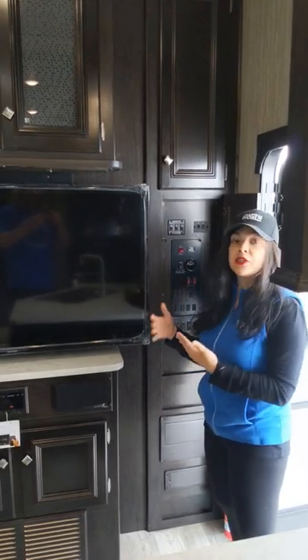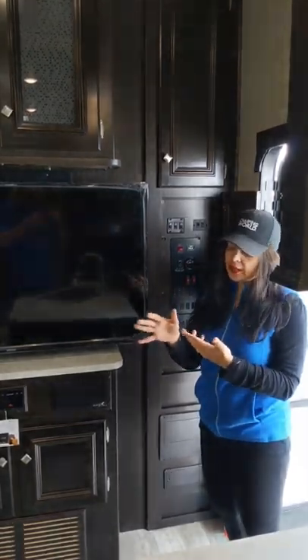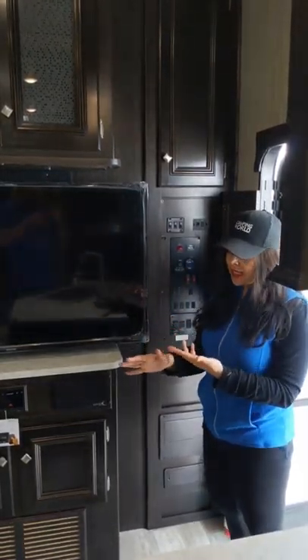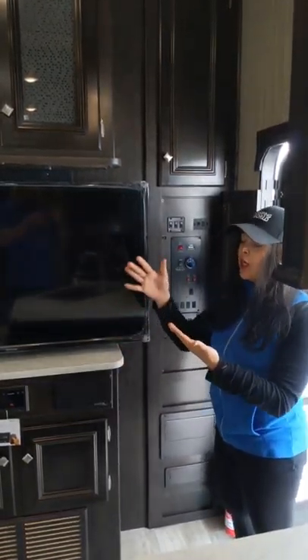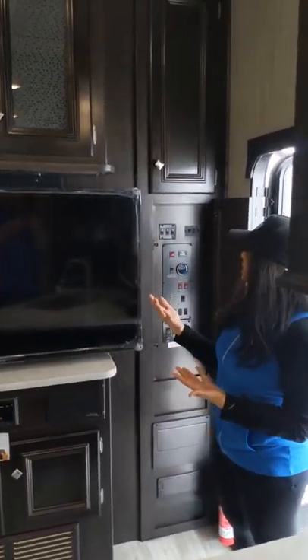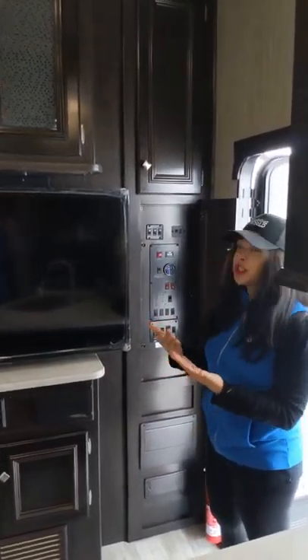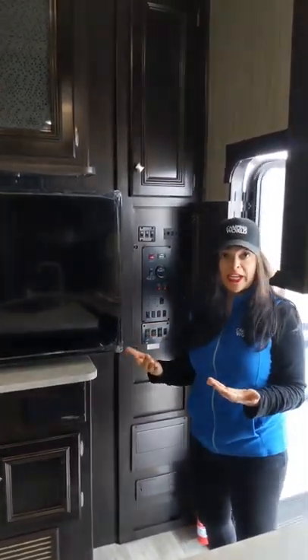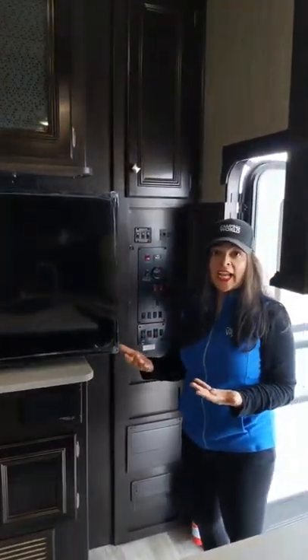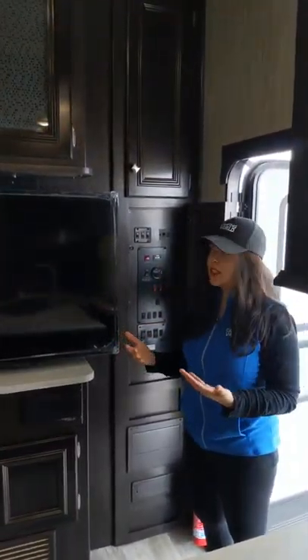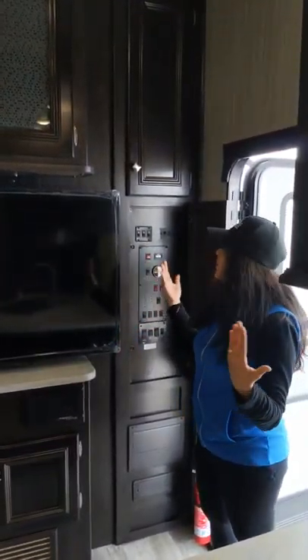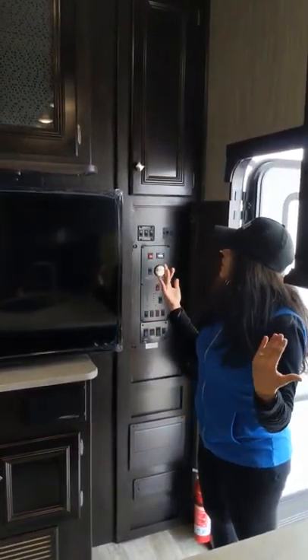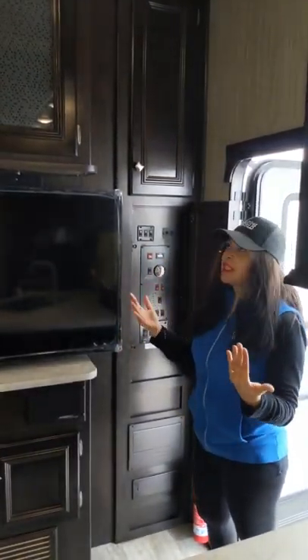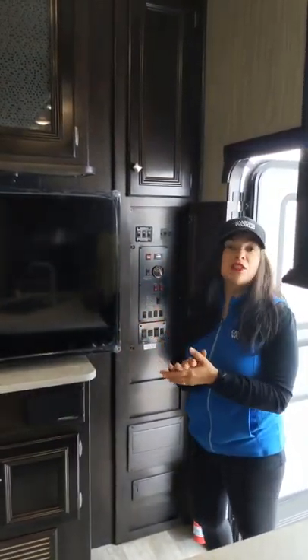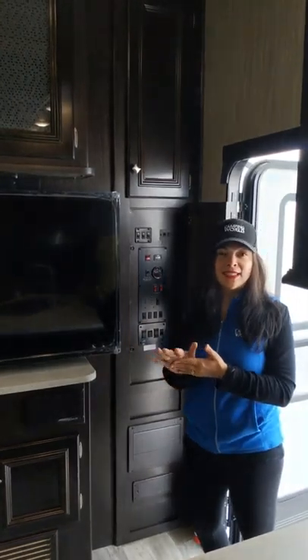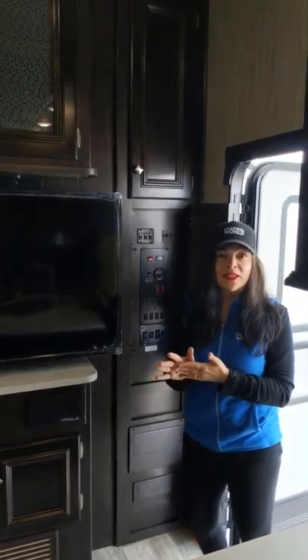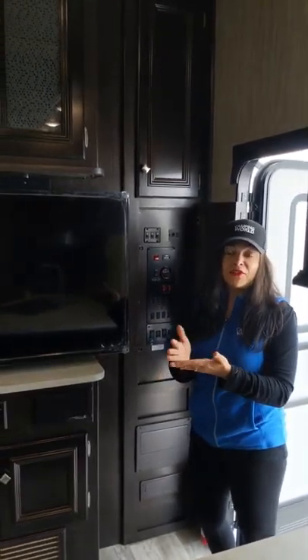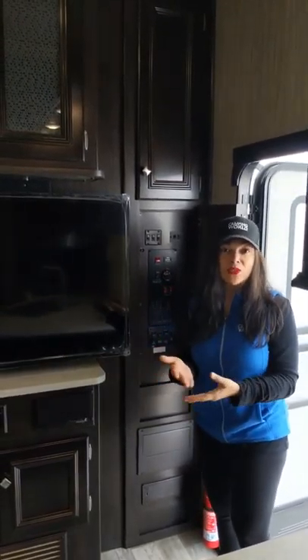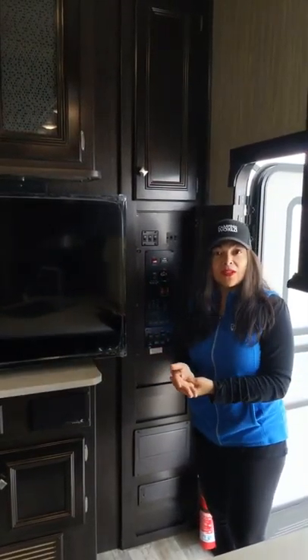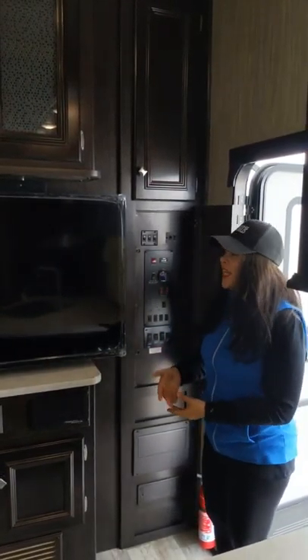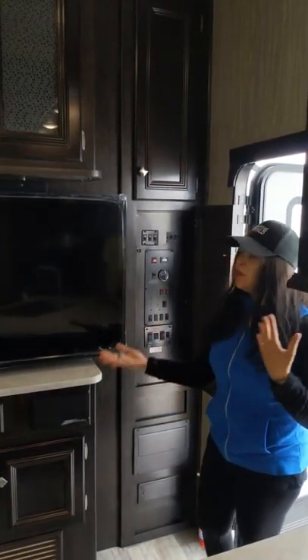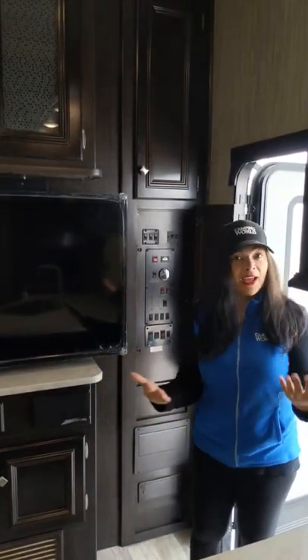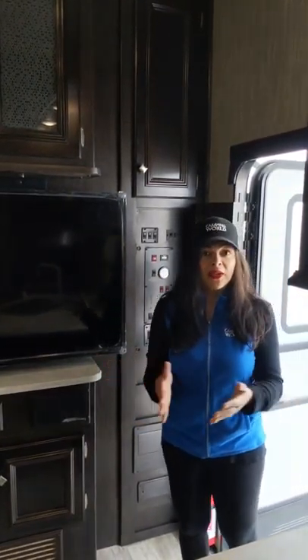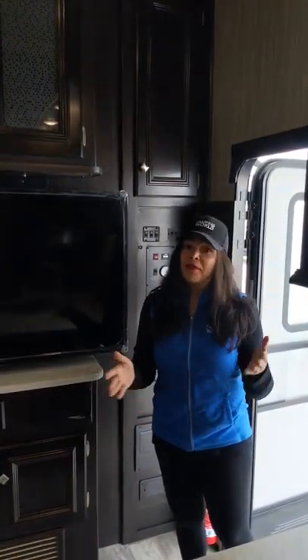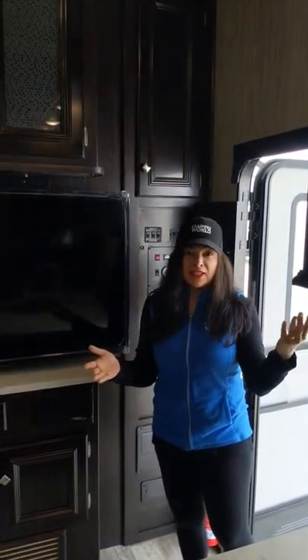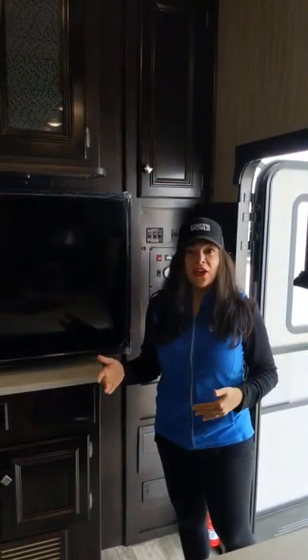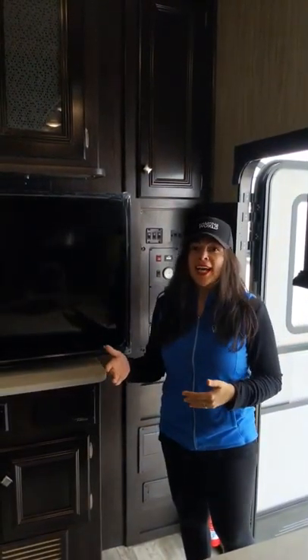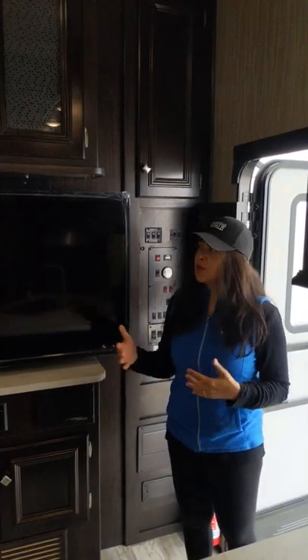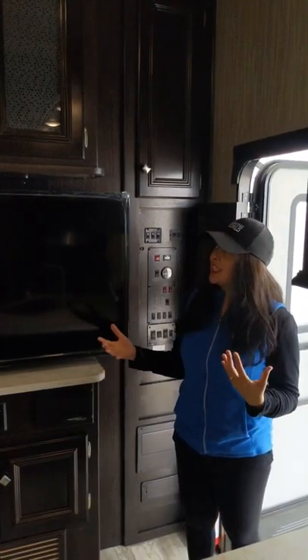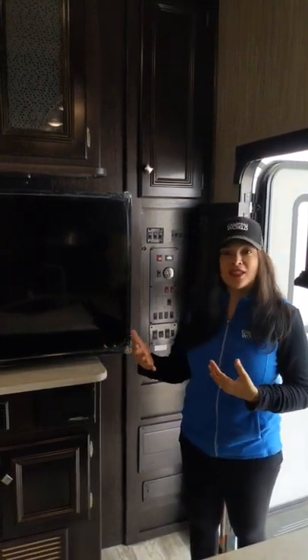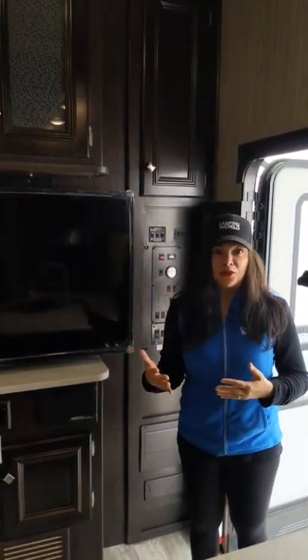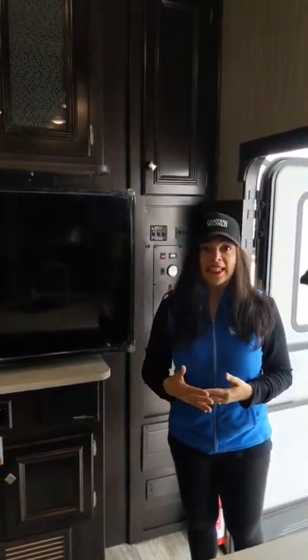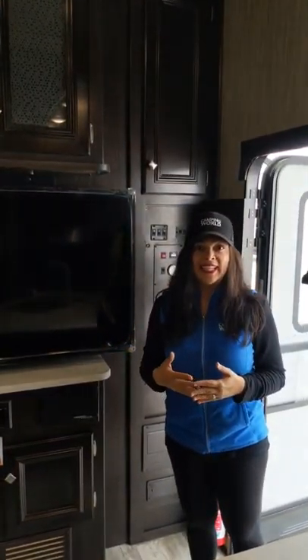Your control panel is very conveniently right where you walk into the coach — this is your black and gray tank, this is your generator. There's really so much versatility with a fifth wheel toy hauler. Even if you don't have toys, maybe just a golf cart, you really can do a lot with a floor plan like this.